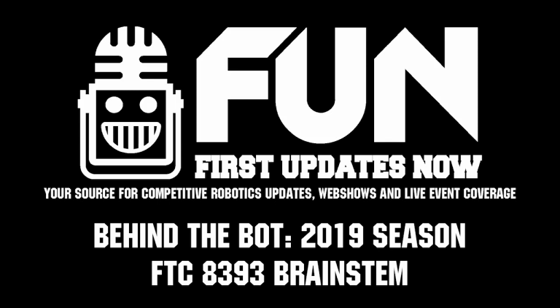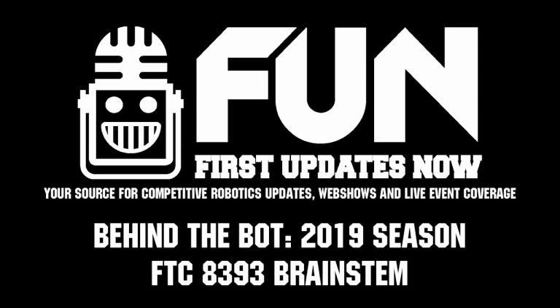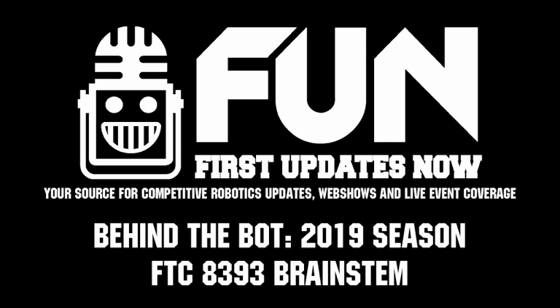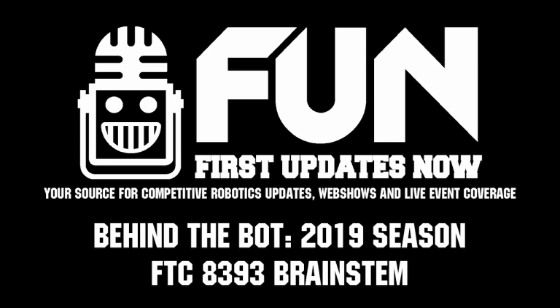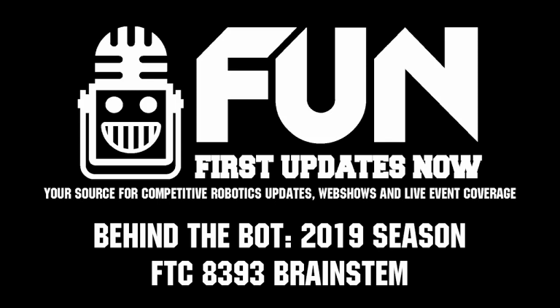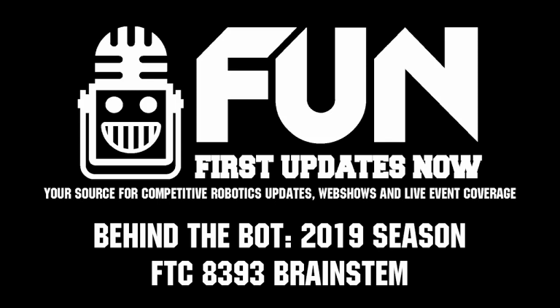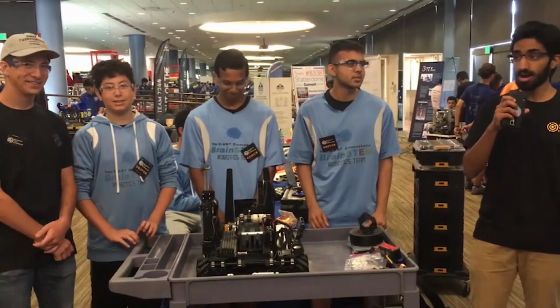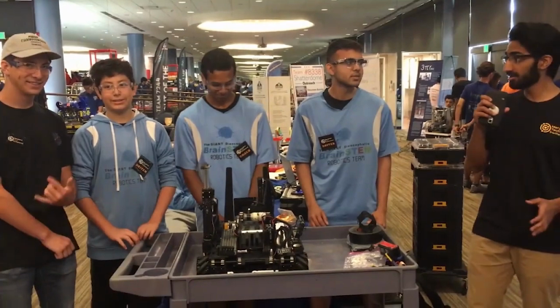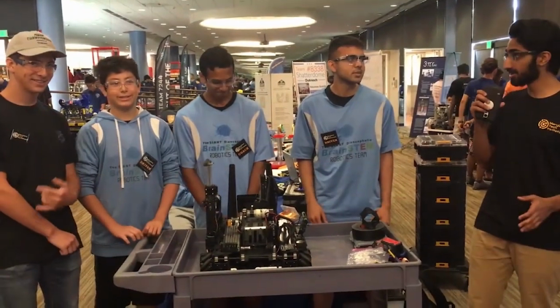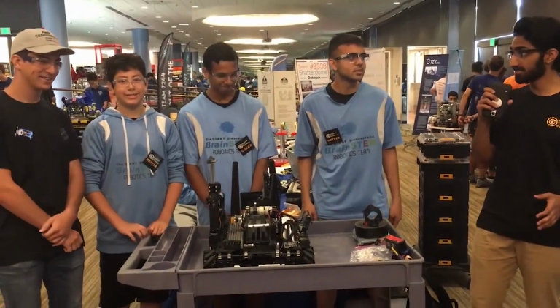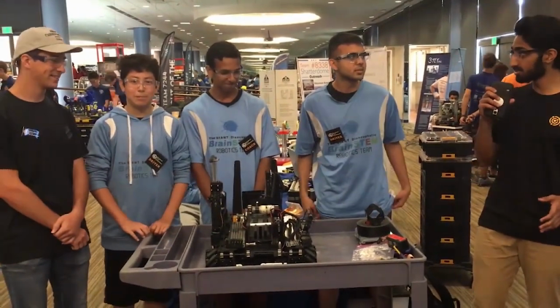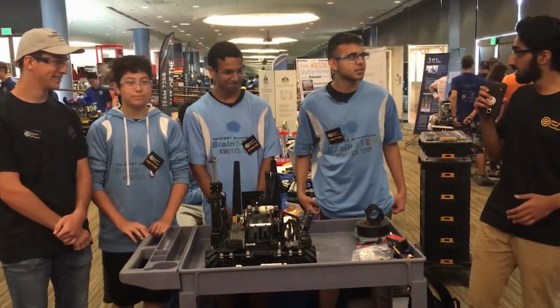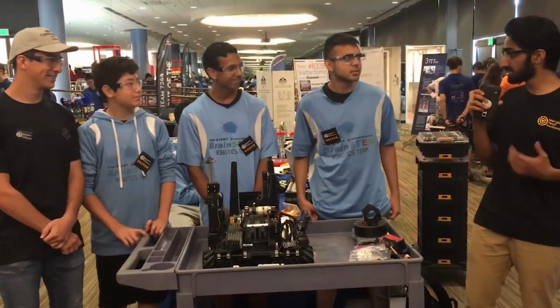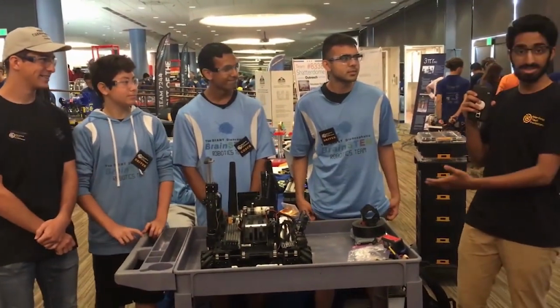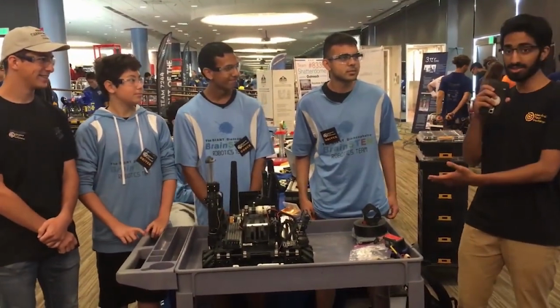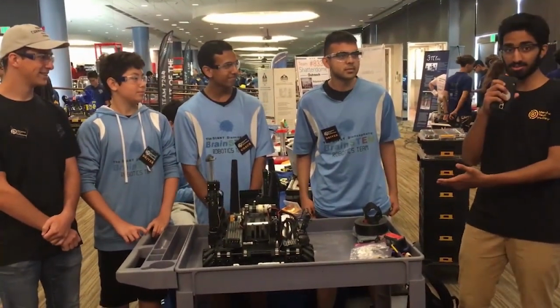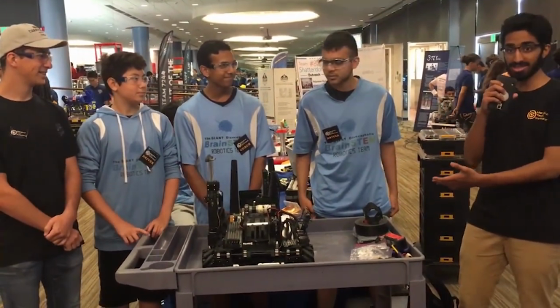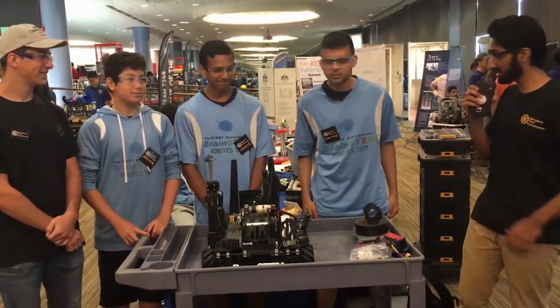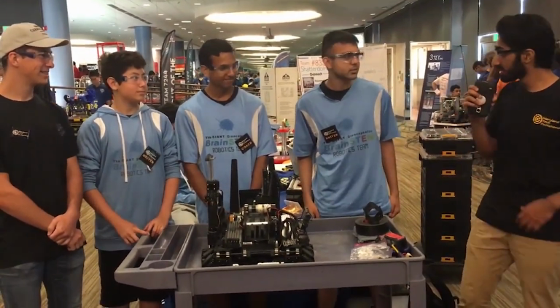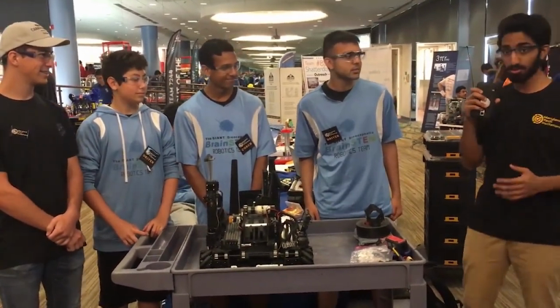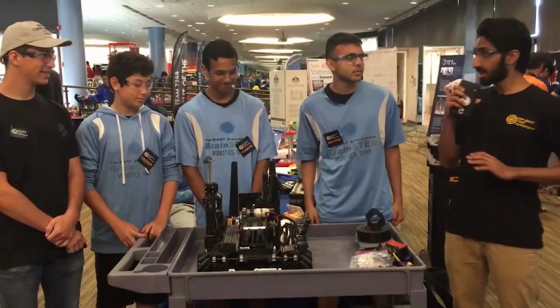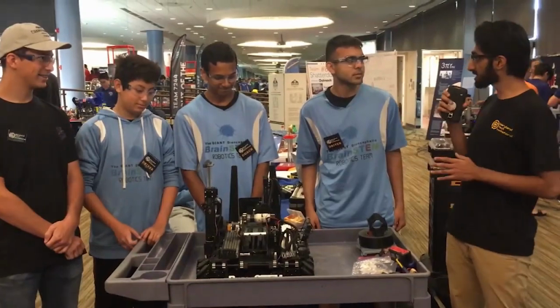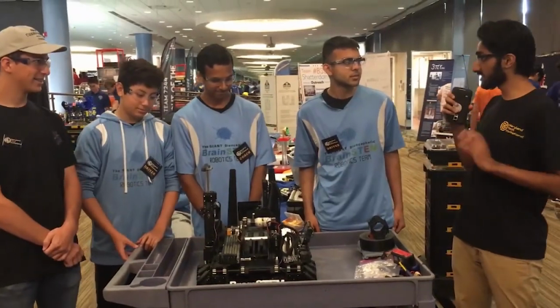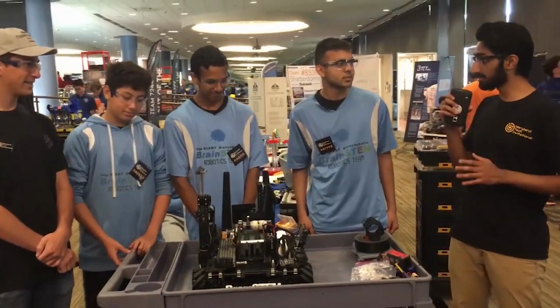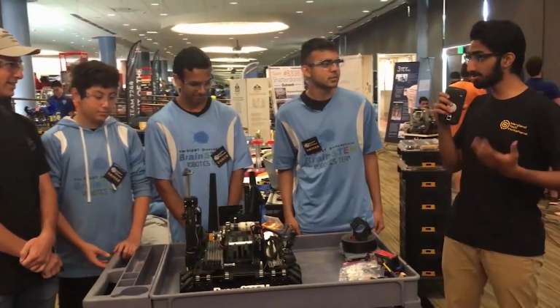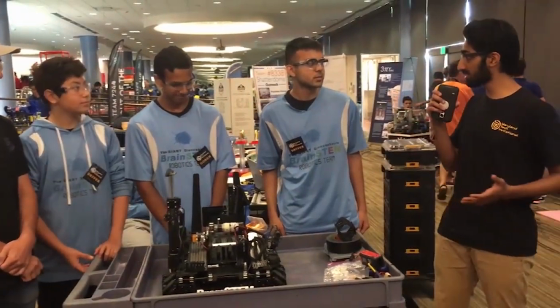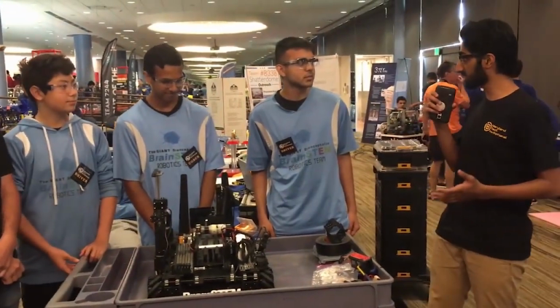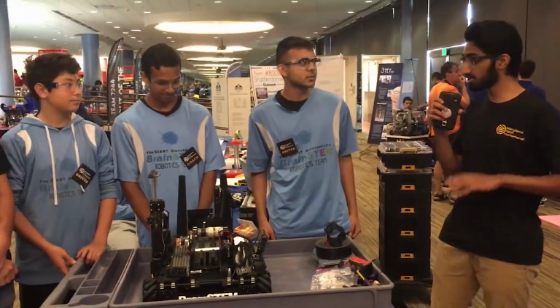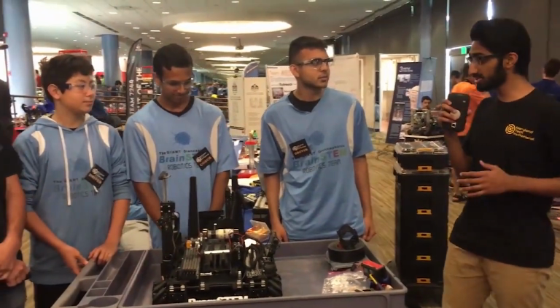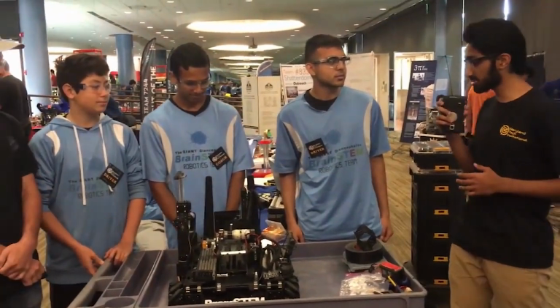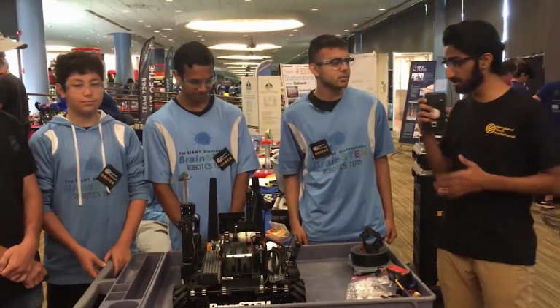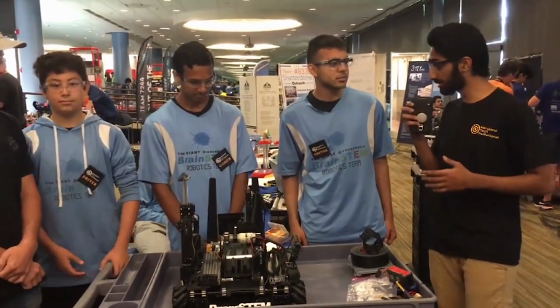What's up guys, it's Oshrey from Fun FTC Live. We are here at the Maryland Tech Invitational with Team 8393 Brainstem. How about you guys tell us a little bit about your robot.